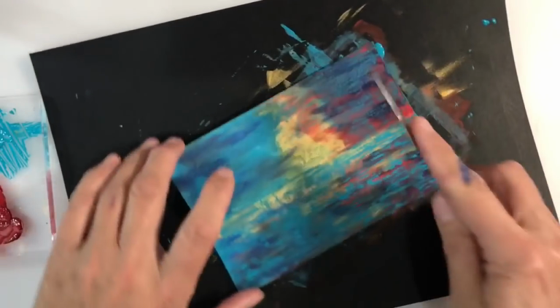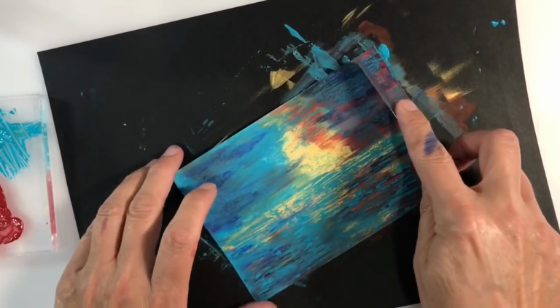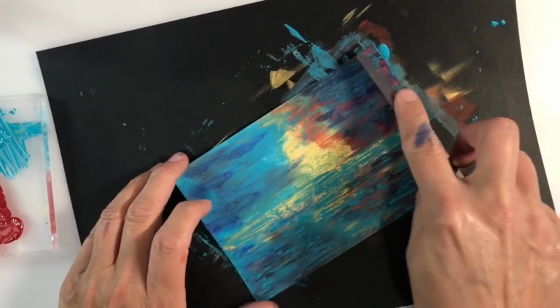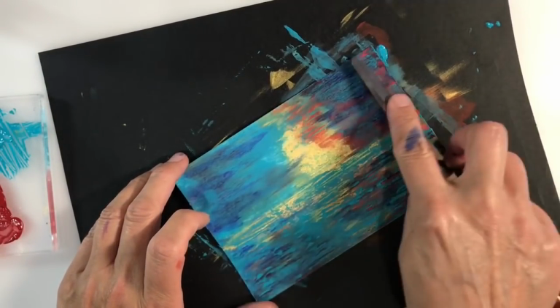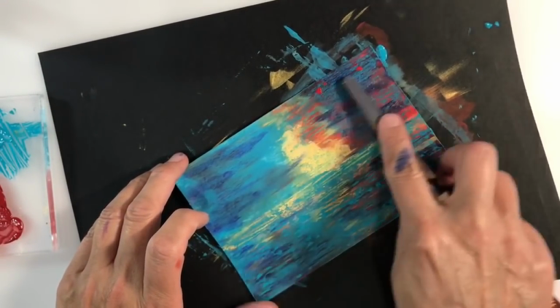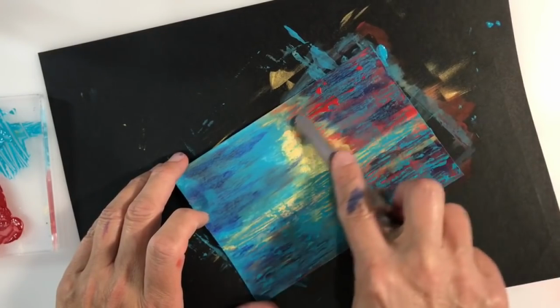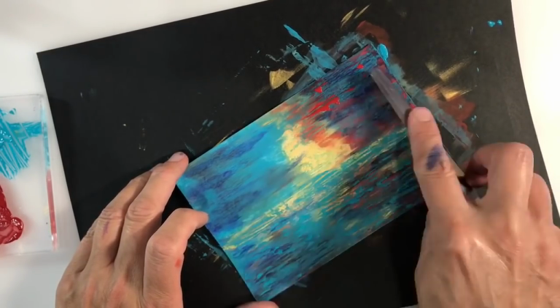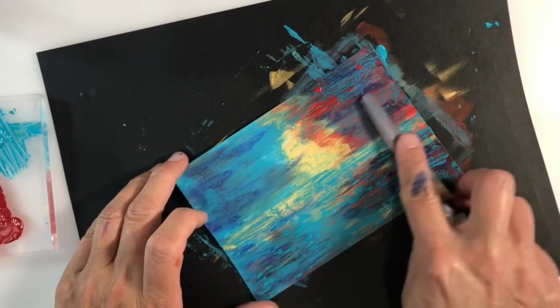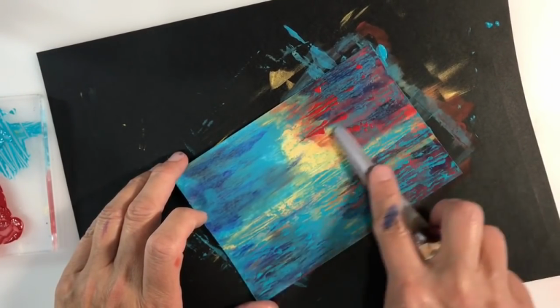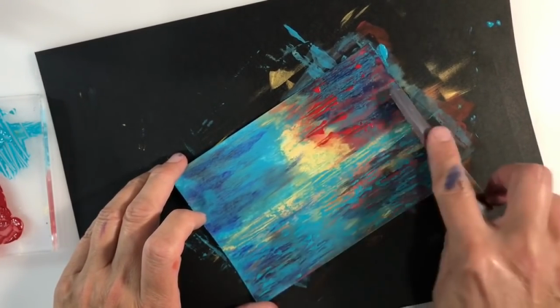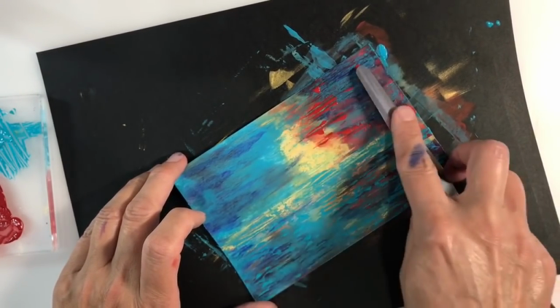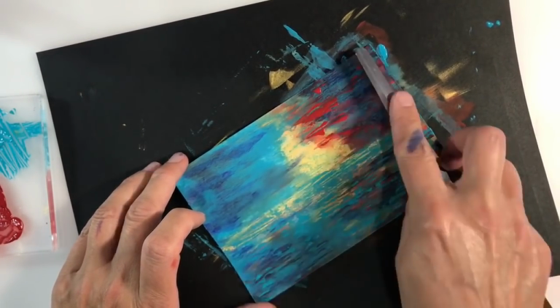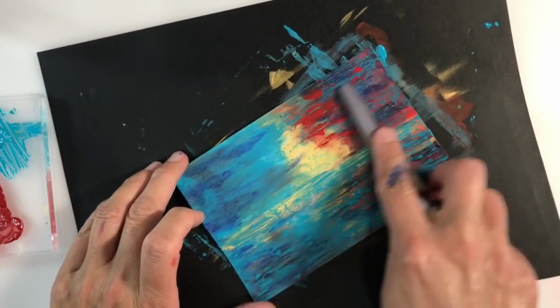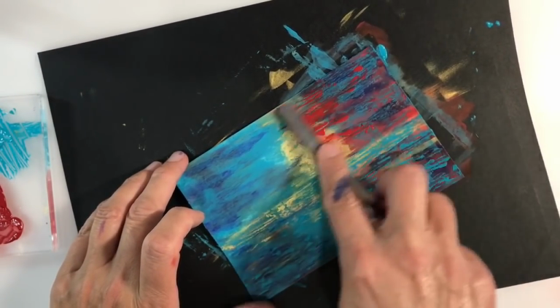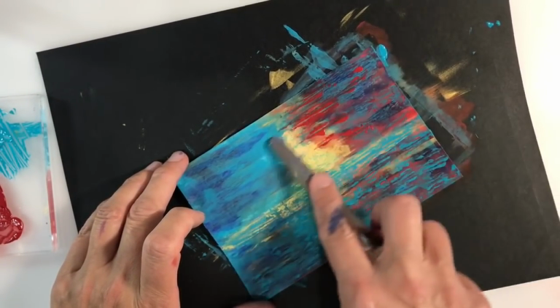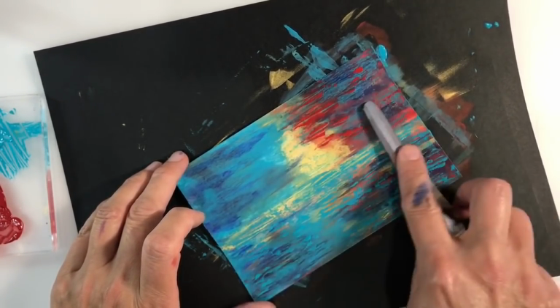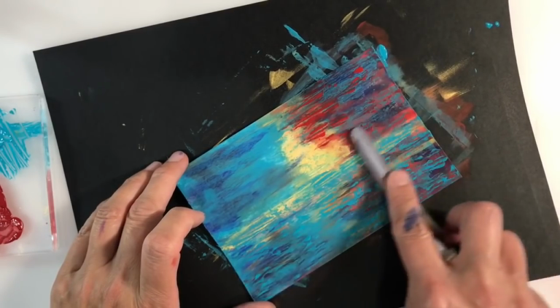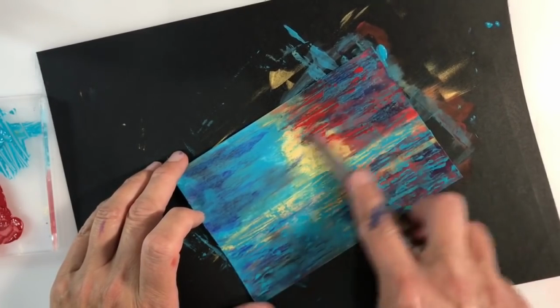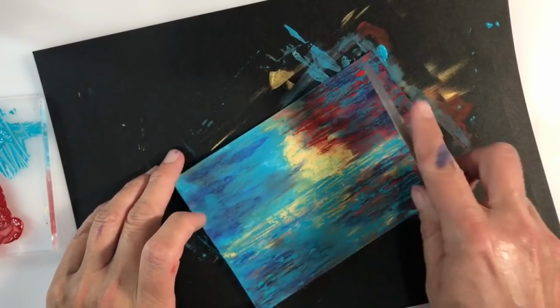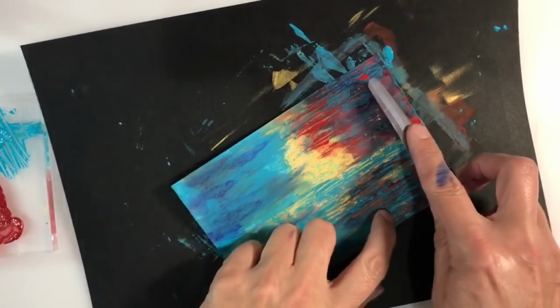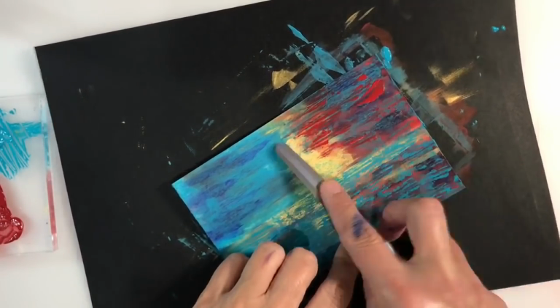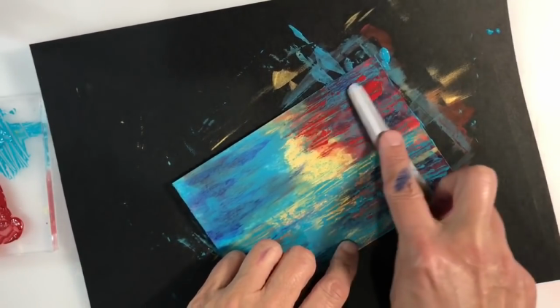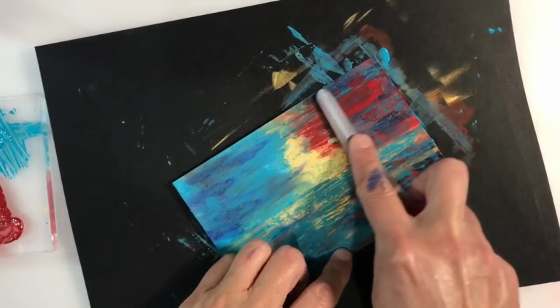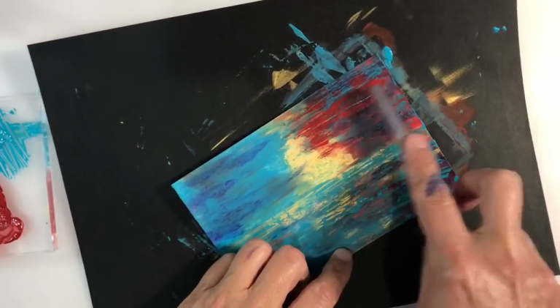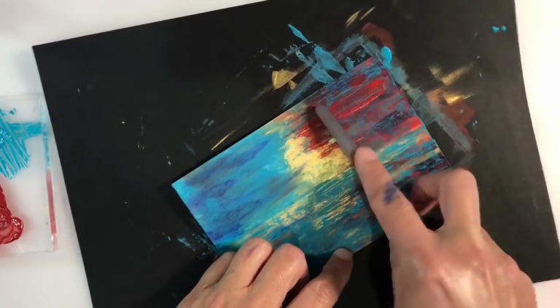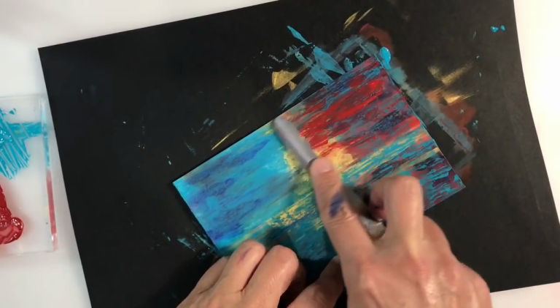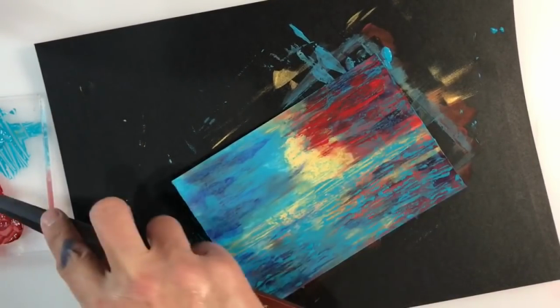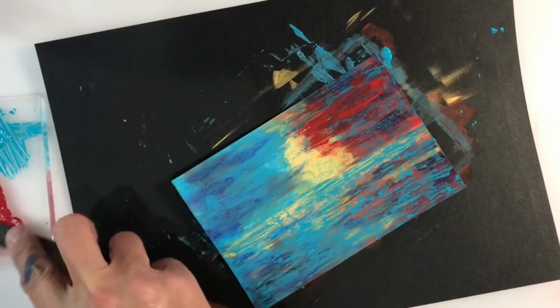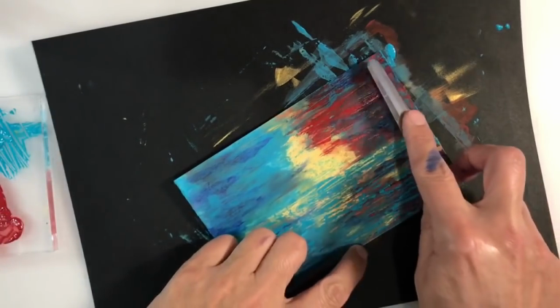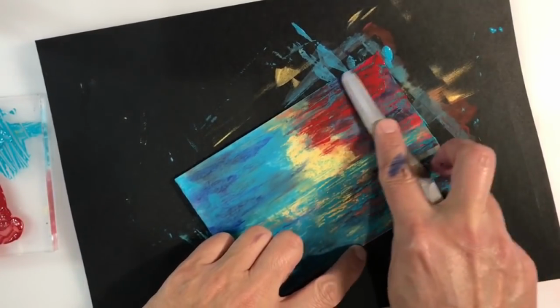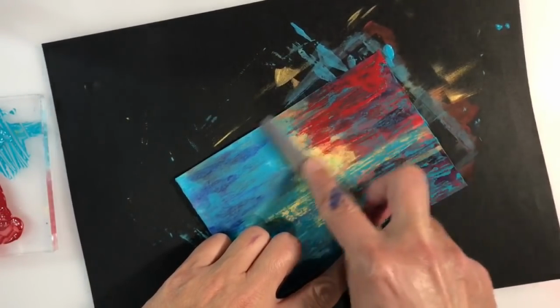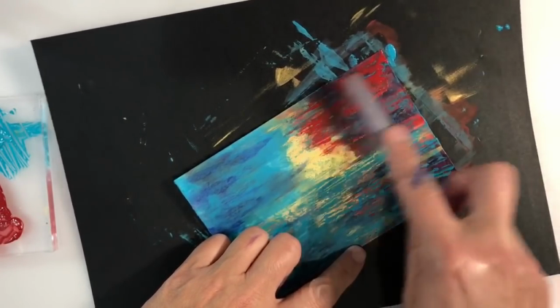Now I want to create a sunset, so I'm just adding some more of that crimson to the right hand side of the sky. You'll see me drag it across to the left as well, and also add some to the sea as a reflection.